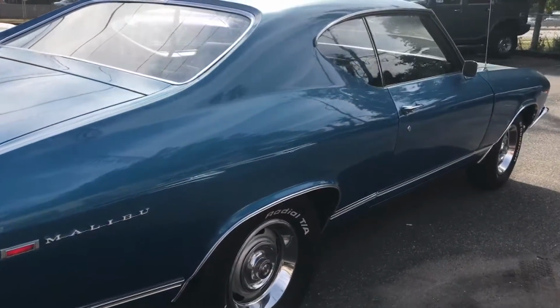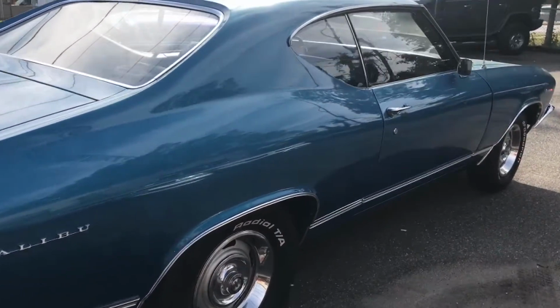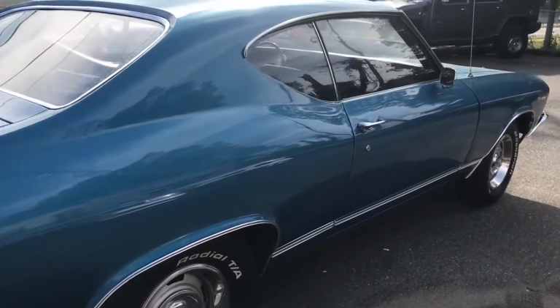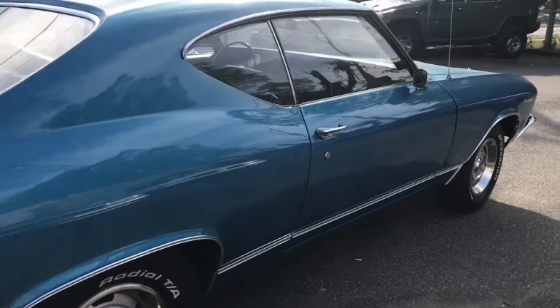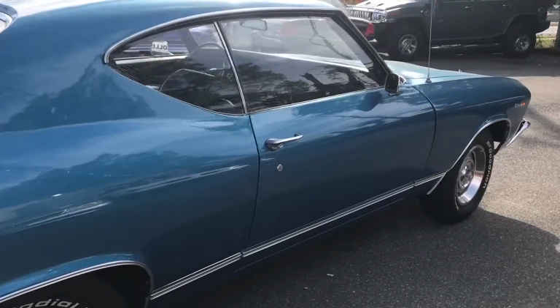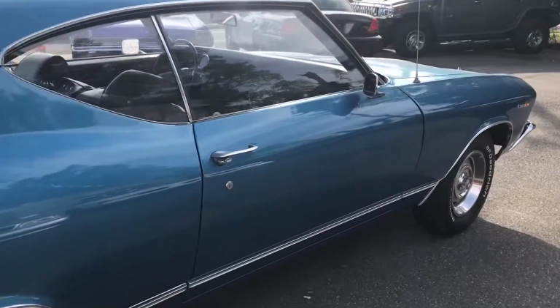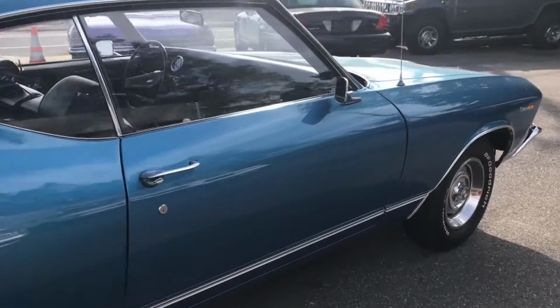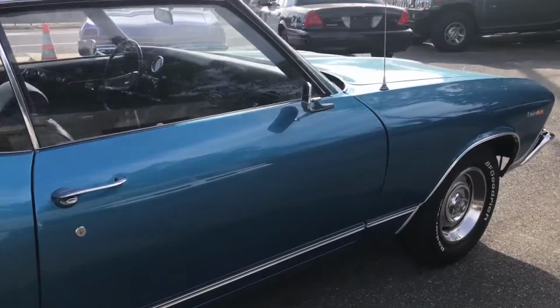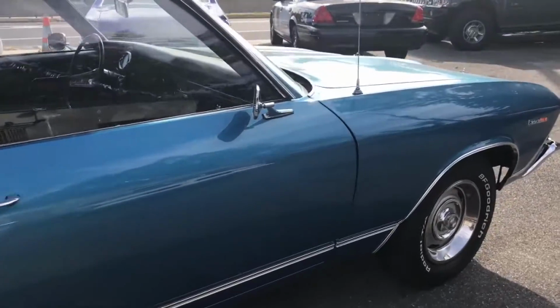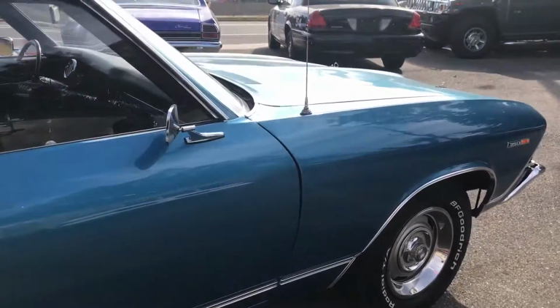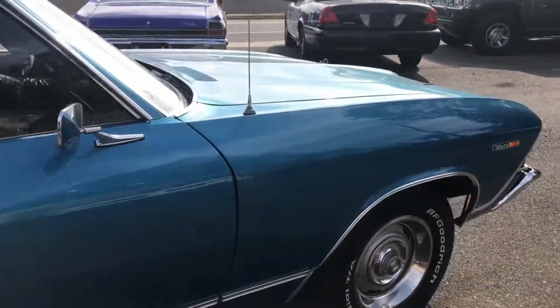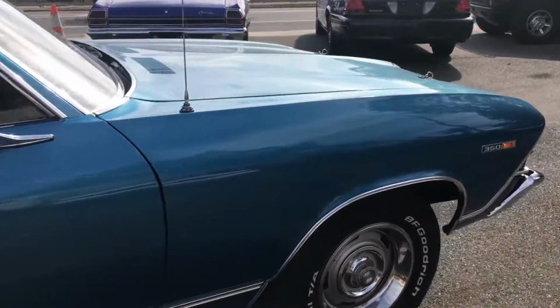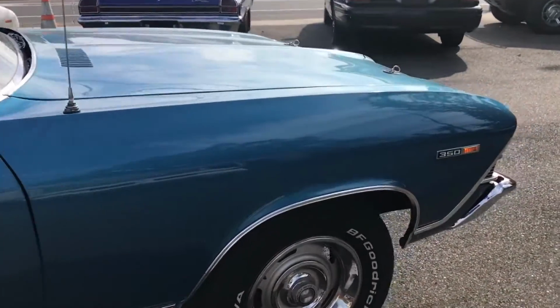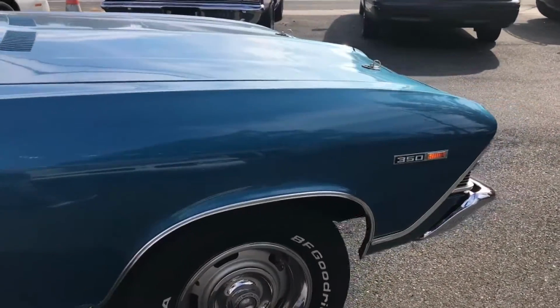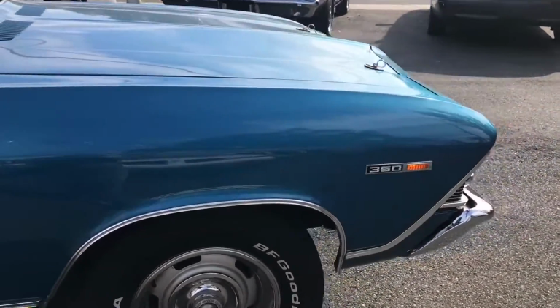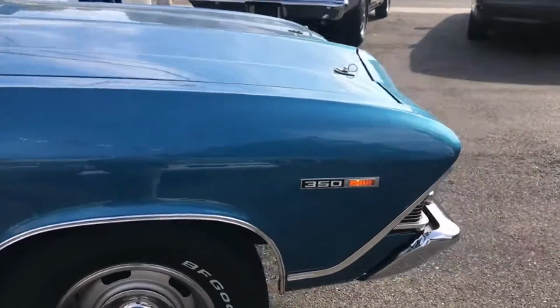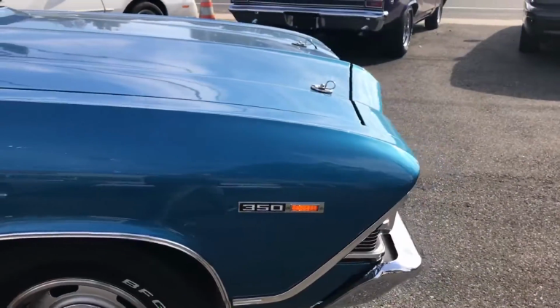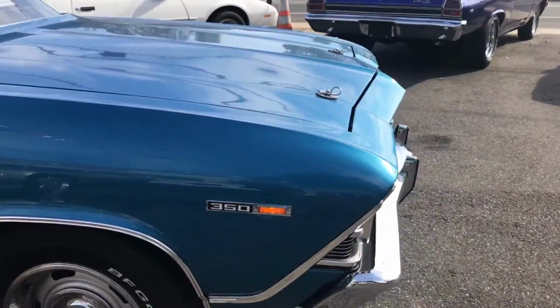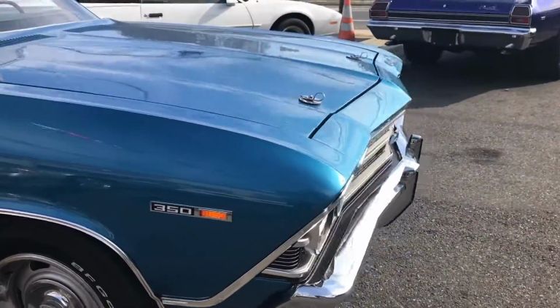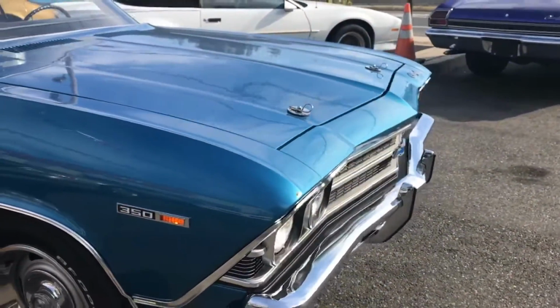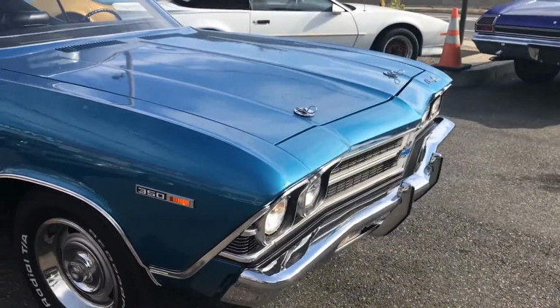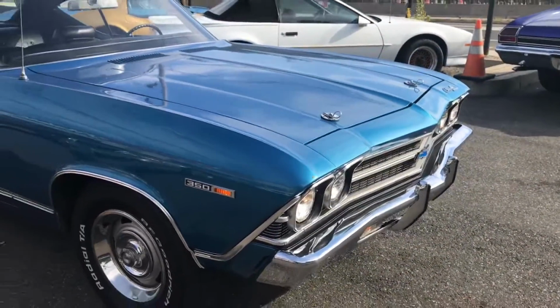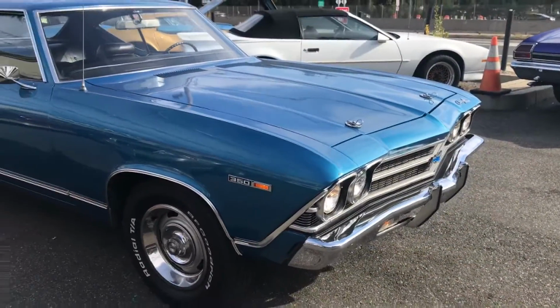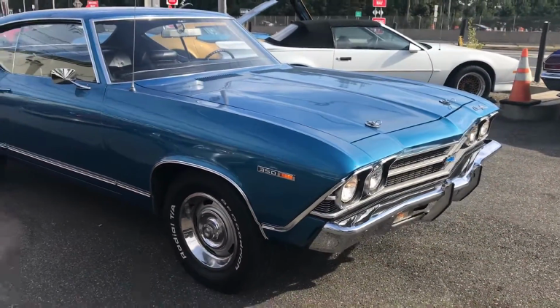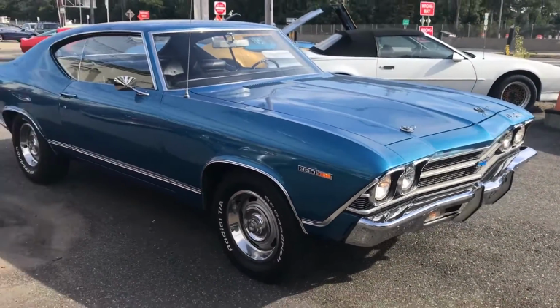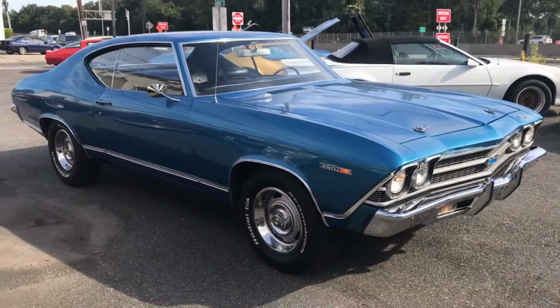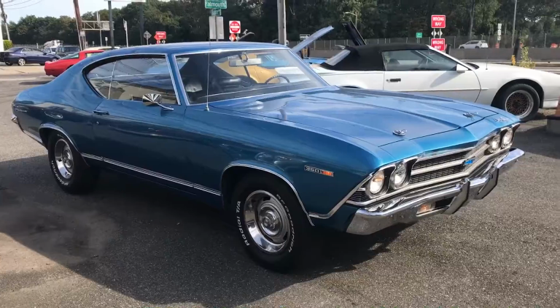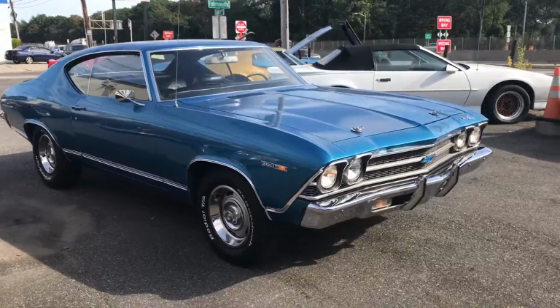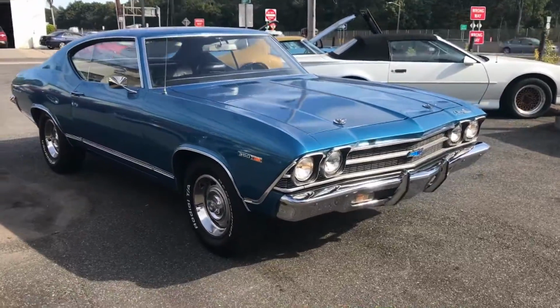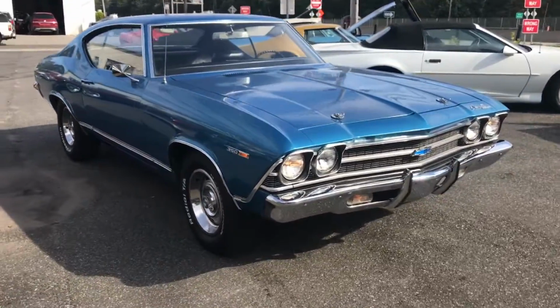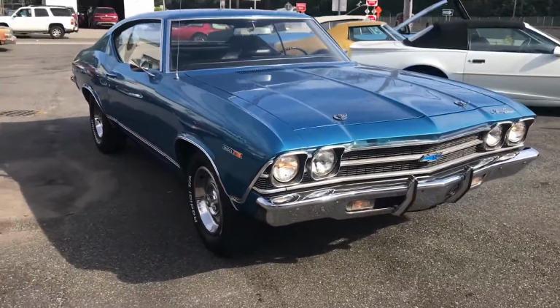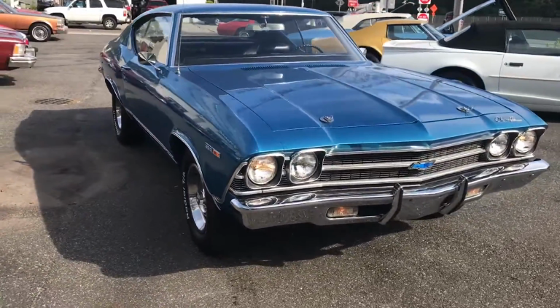What a beautiful car, 1969 Chevelle. It's priced to sell here at Hollywood Motors. Check us out at hollywoodmotorsusa.com. Very nice car all around — 69's a pretty hot year.